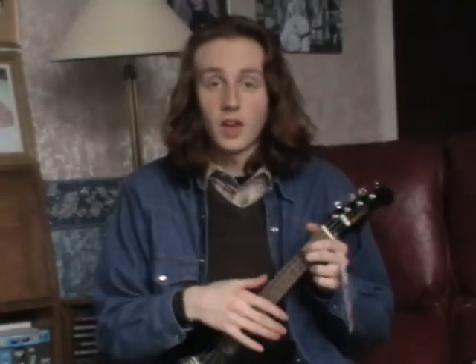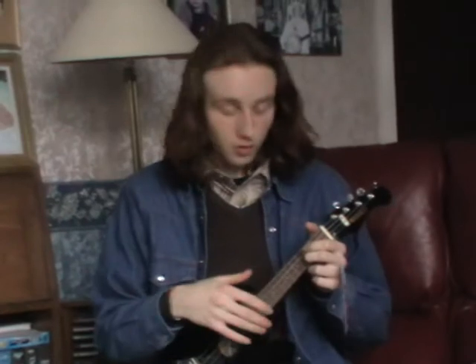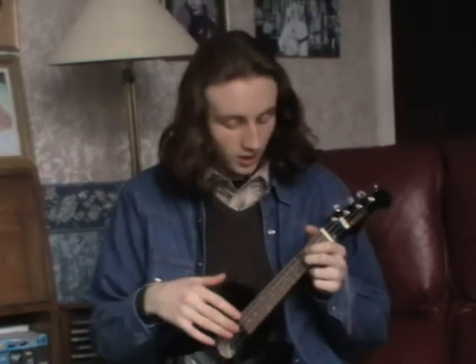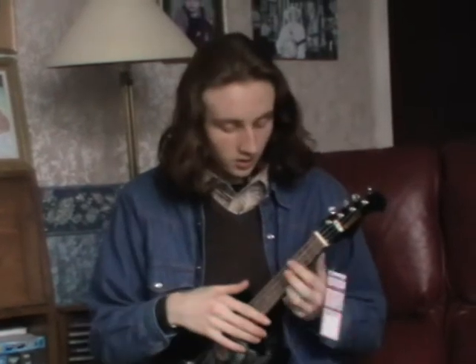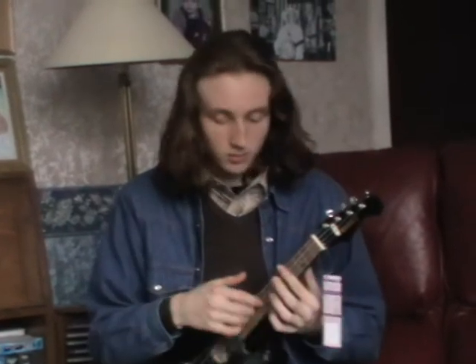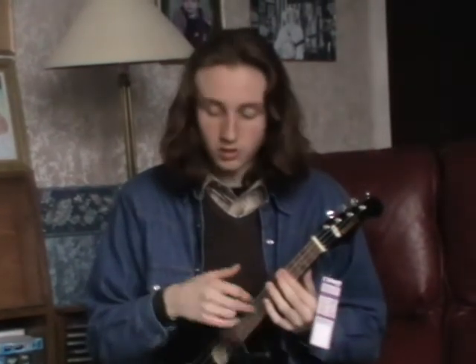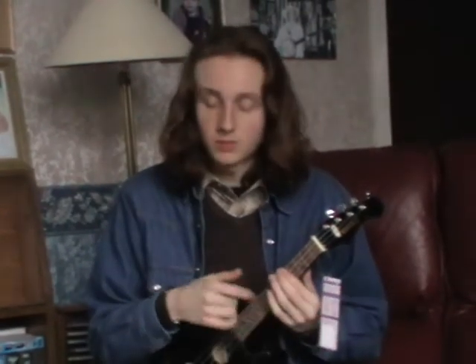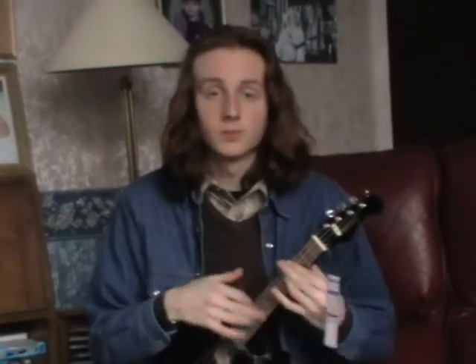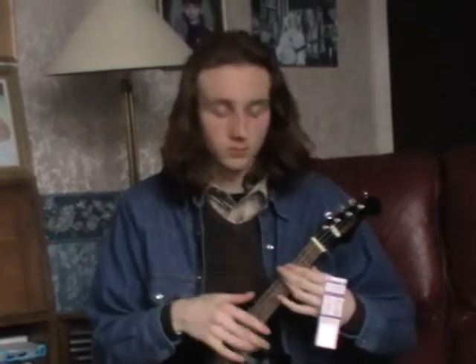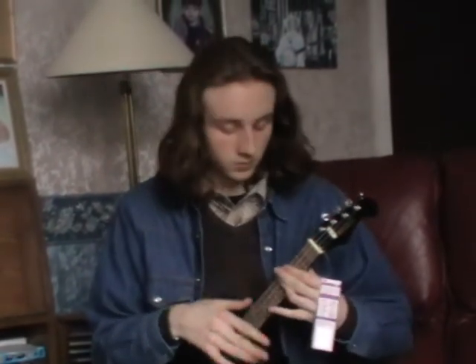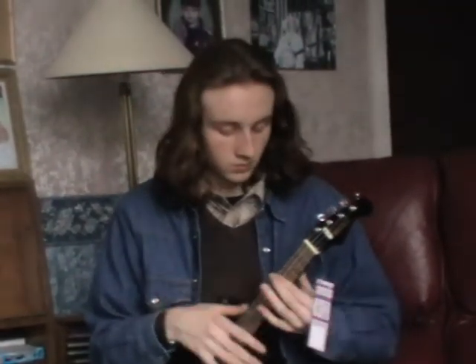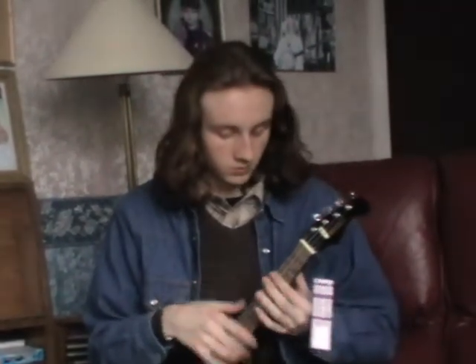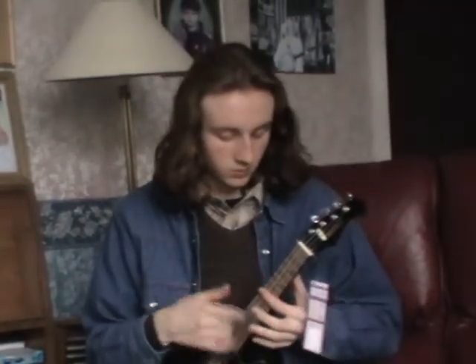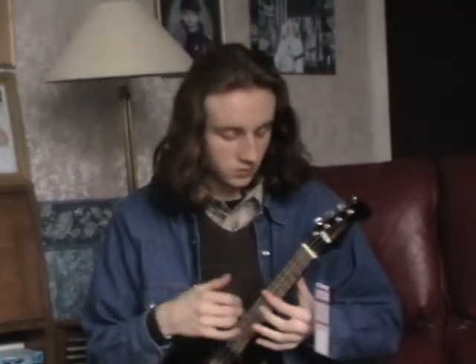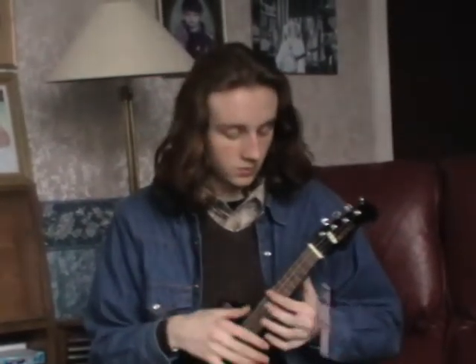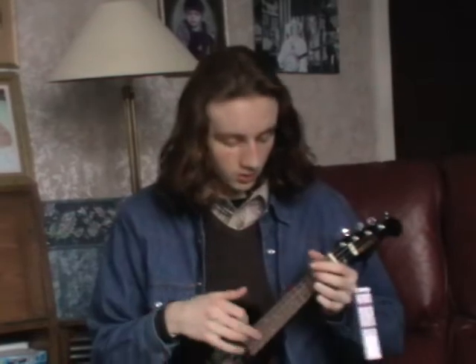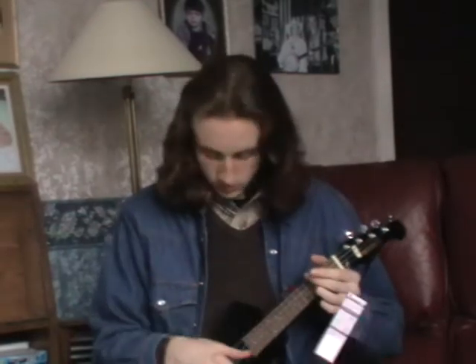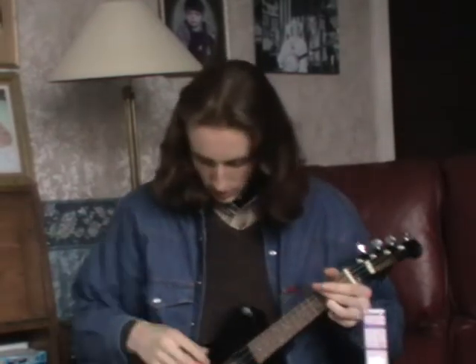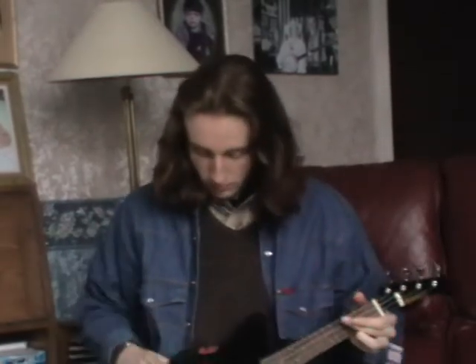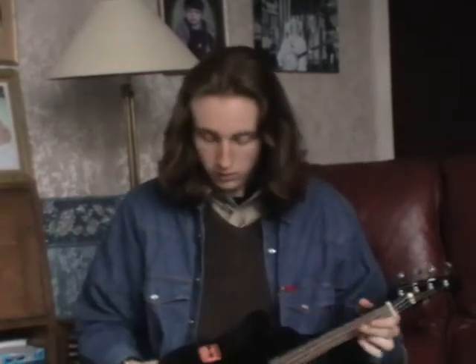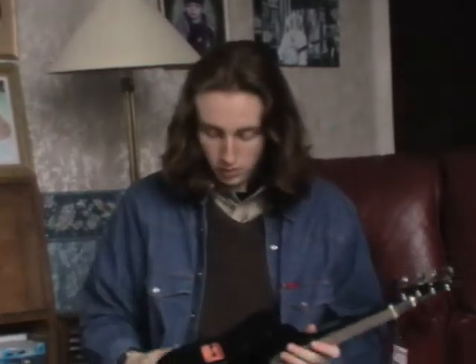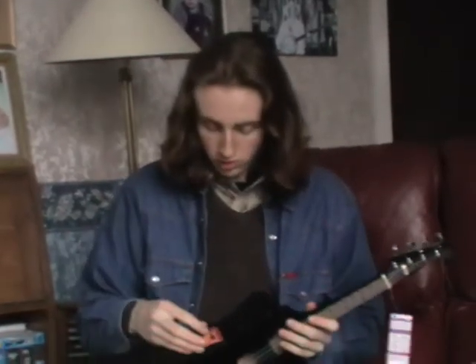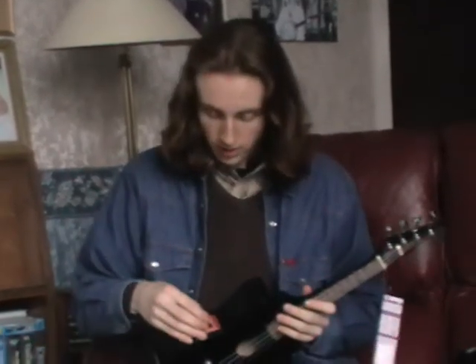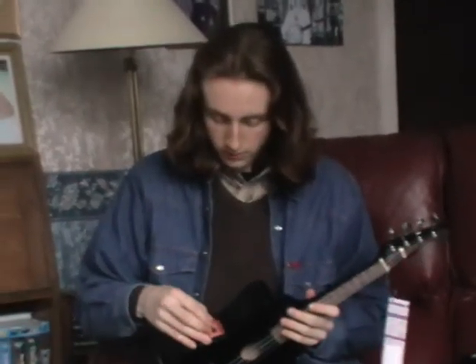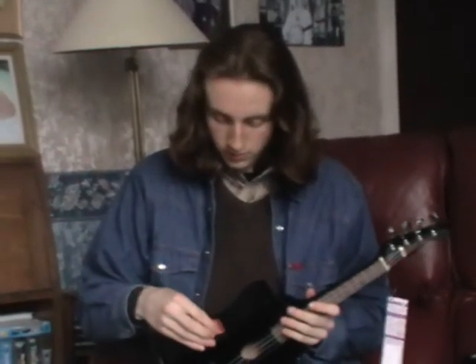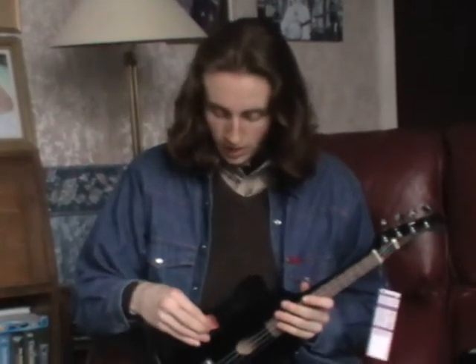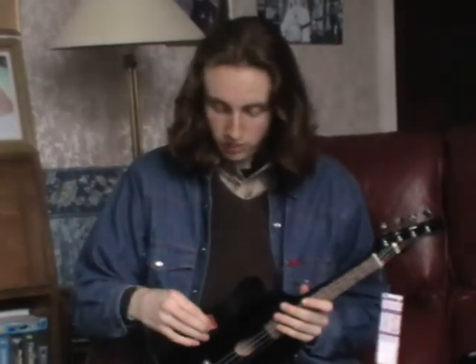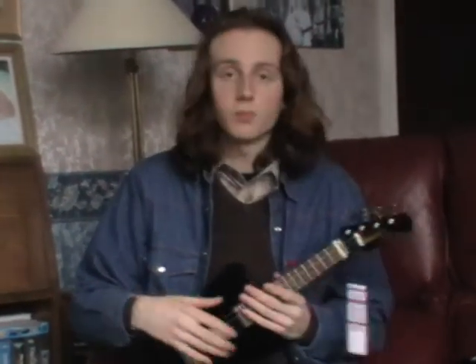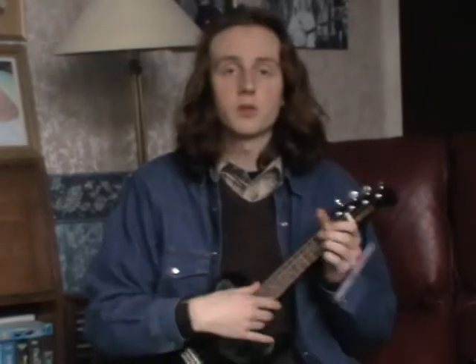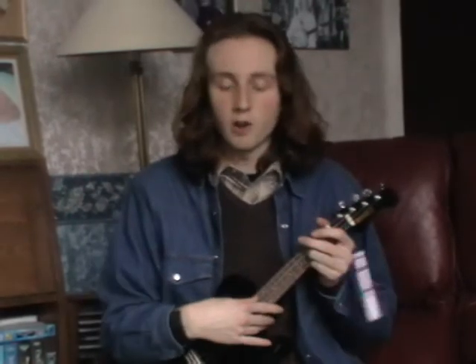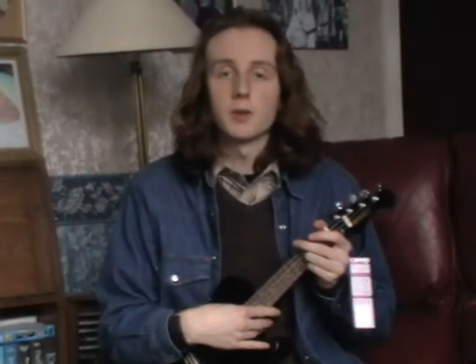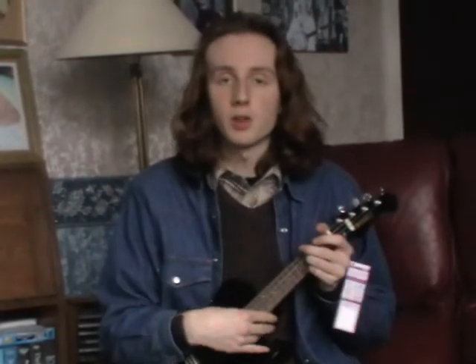It sounds quite nice. Plug it in. There are tone and volume controls on the side. I've got this with very minimal treble on.